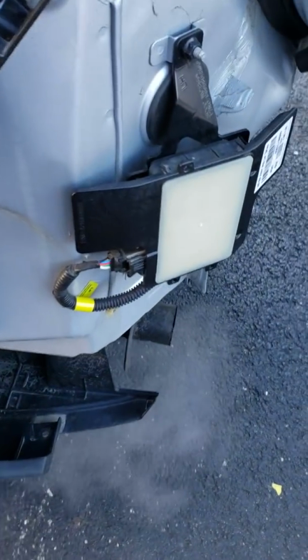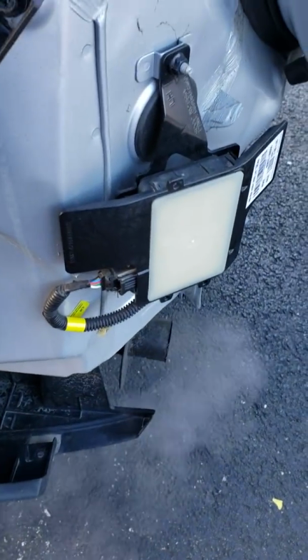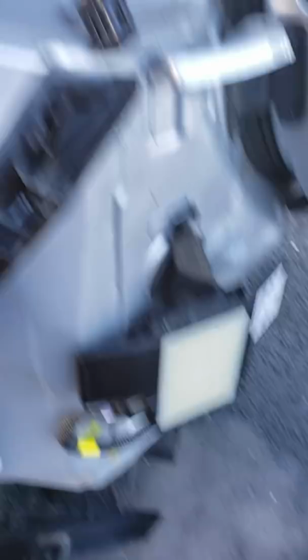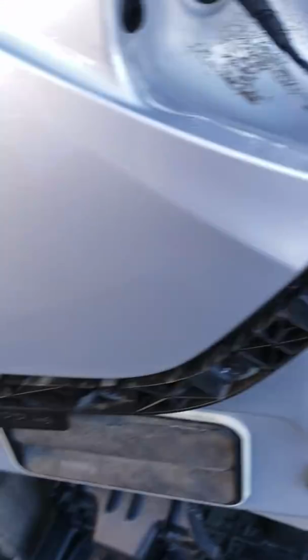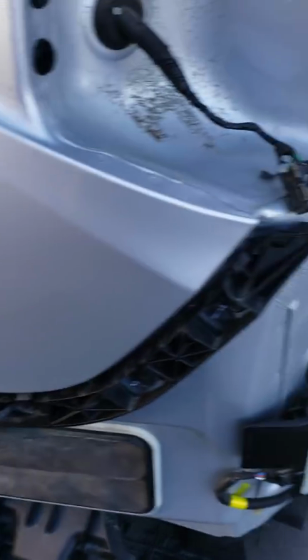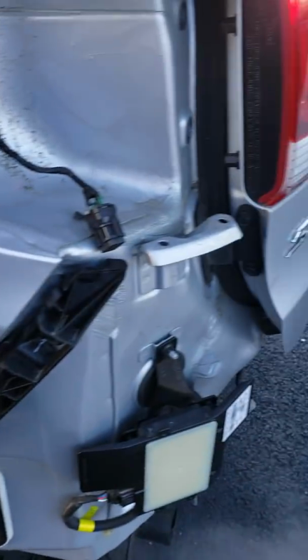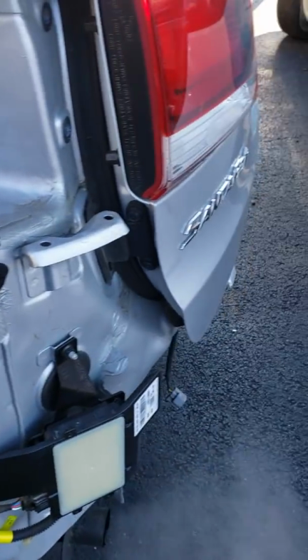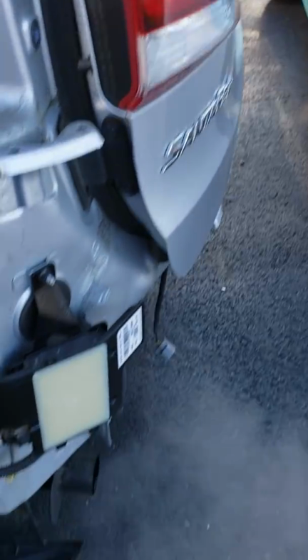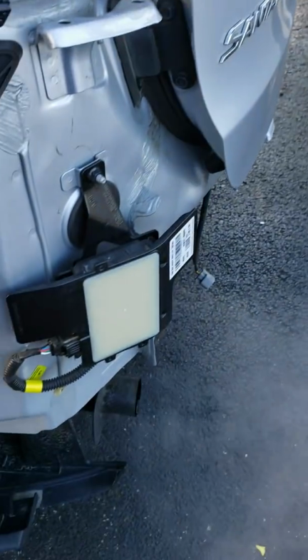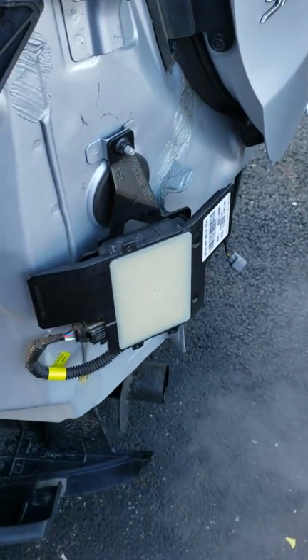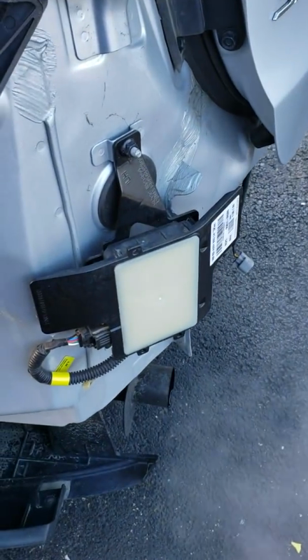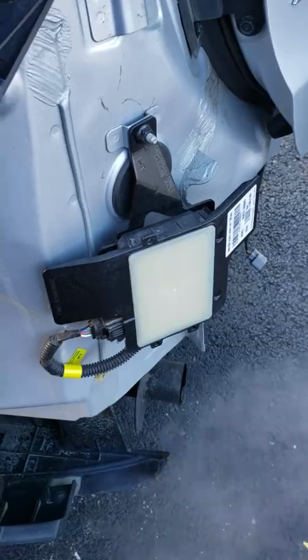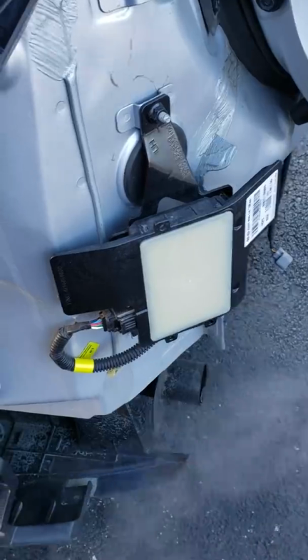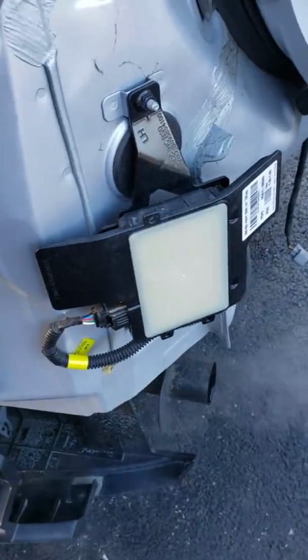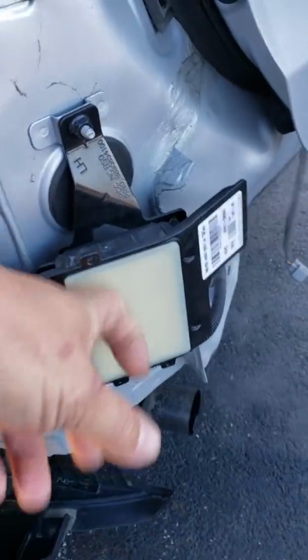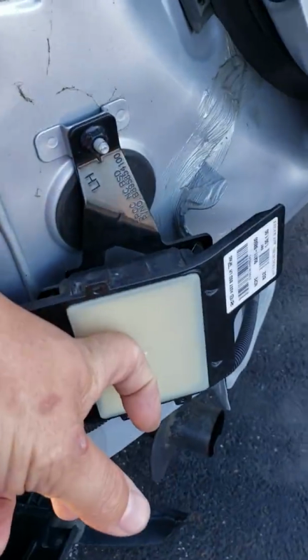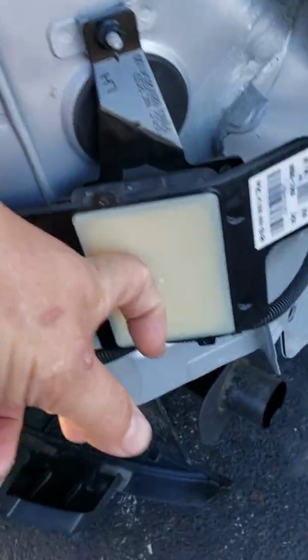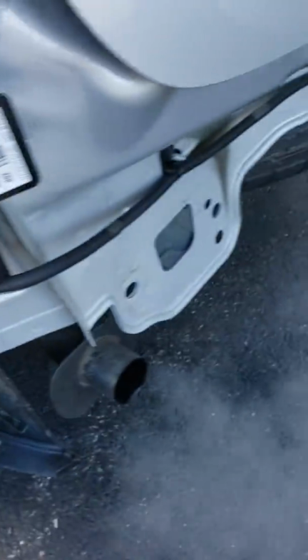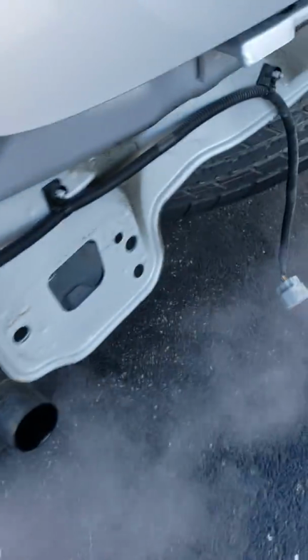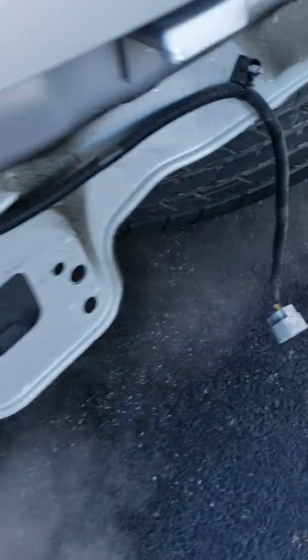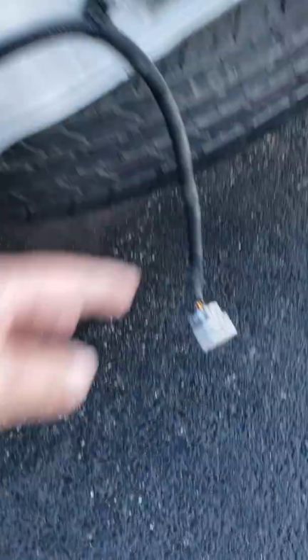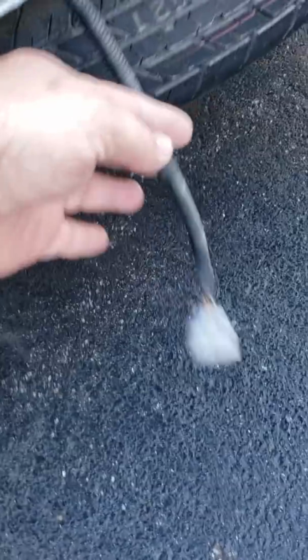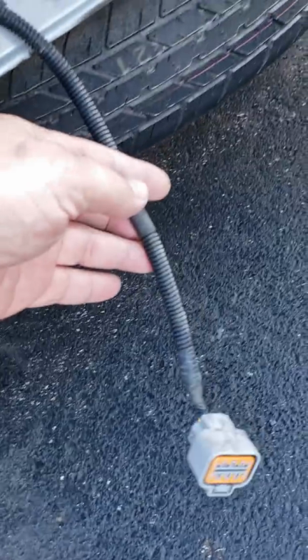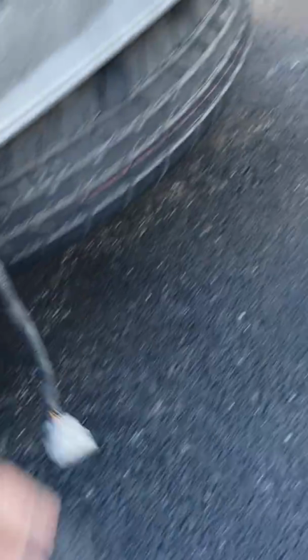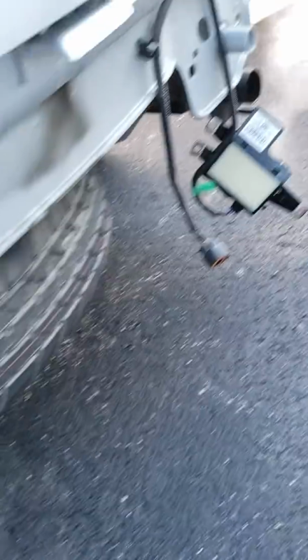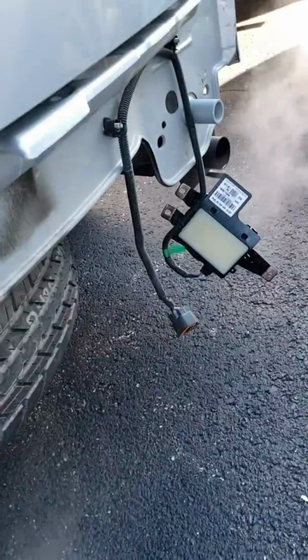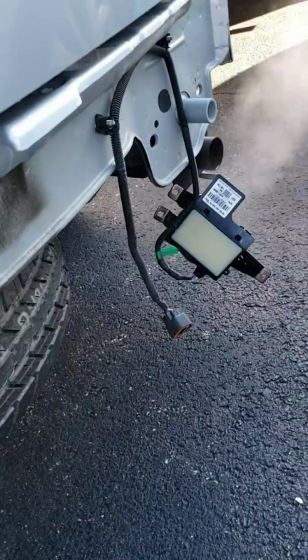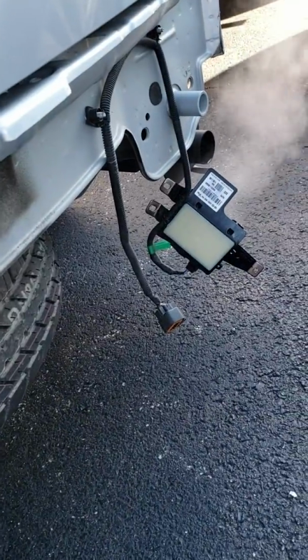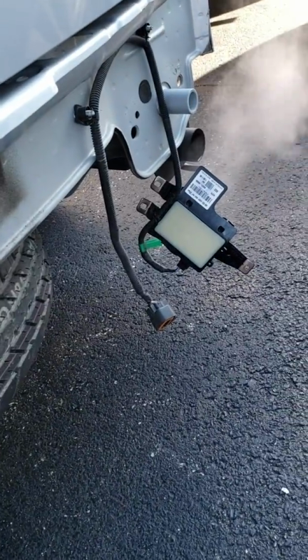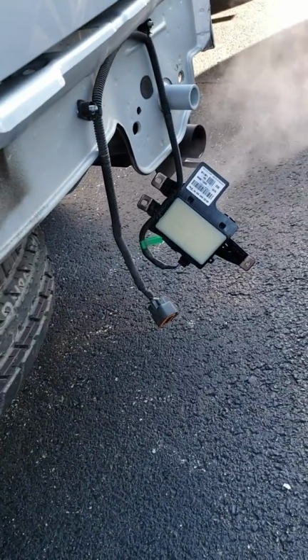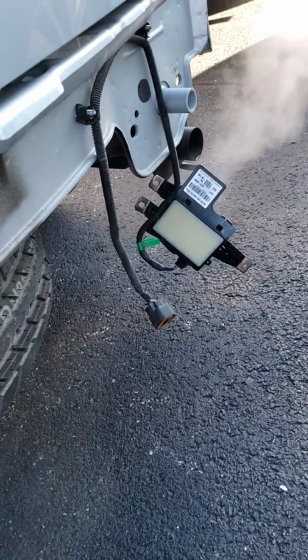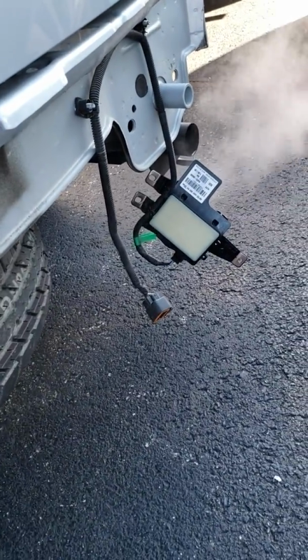This vehicle was in for a repair, the back bumper is off, and the blind spot module is right here on the left. You can see it's unplugged, and there's the right one hanging — it's unplugged as well.